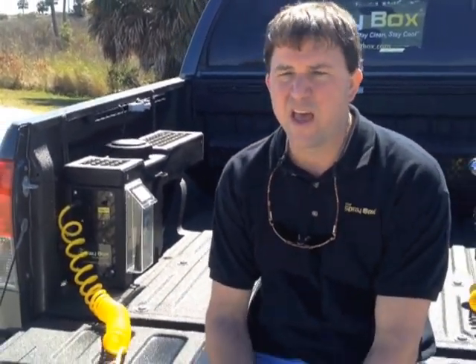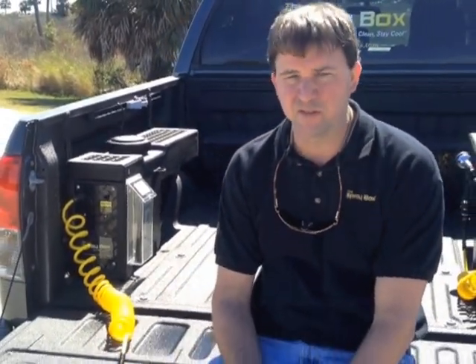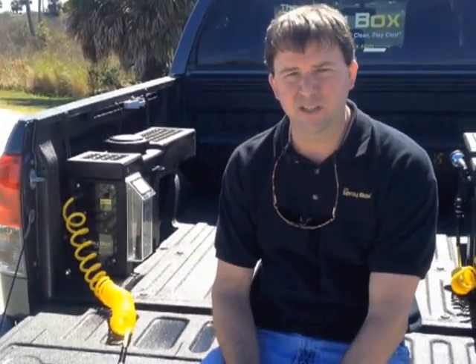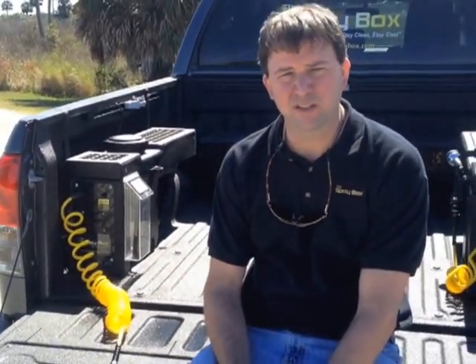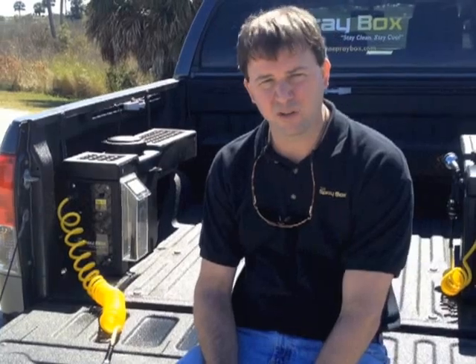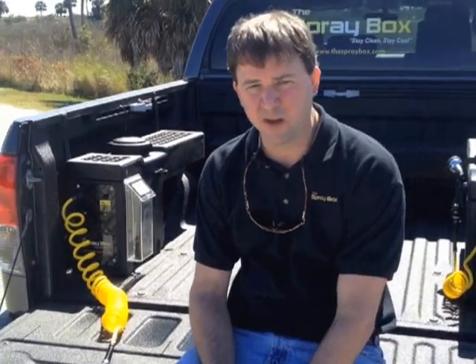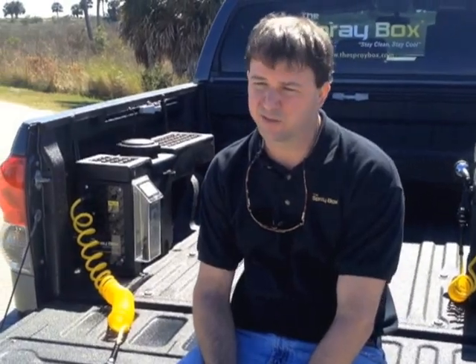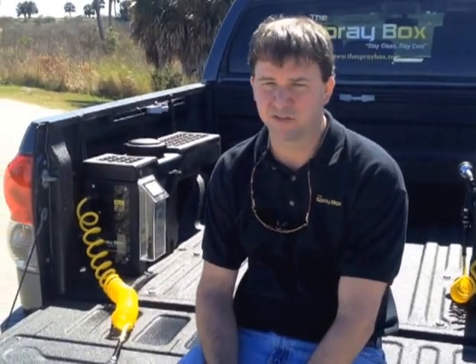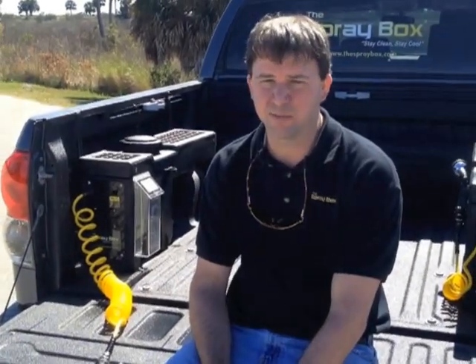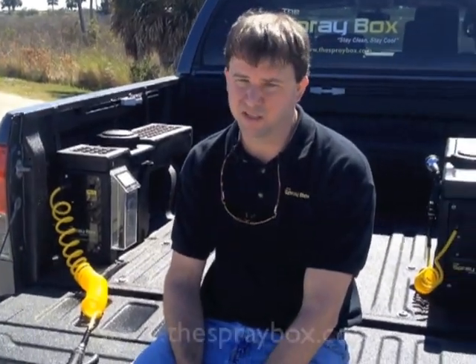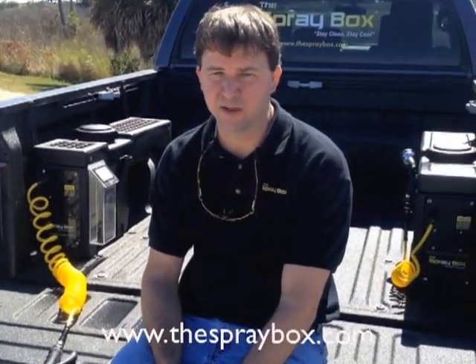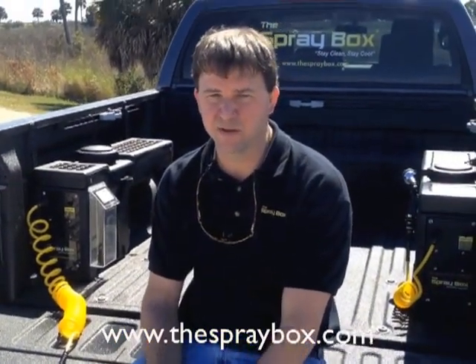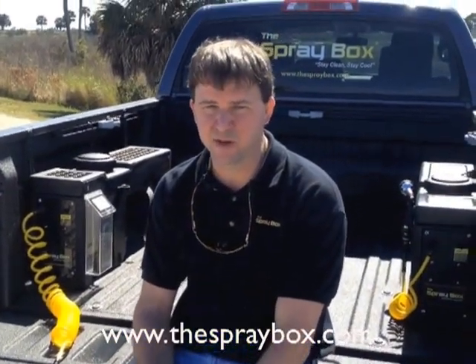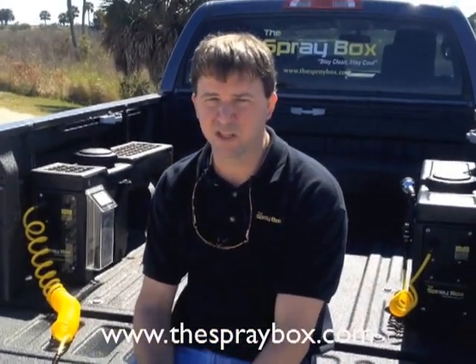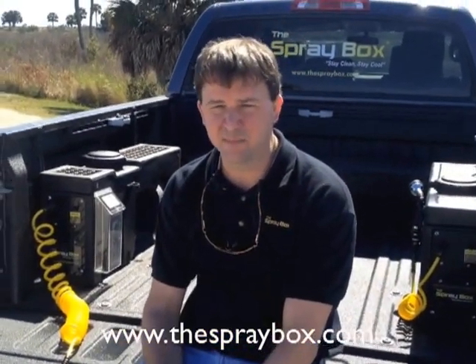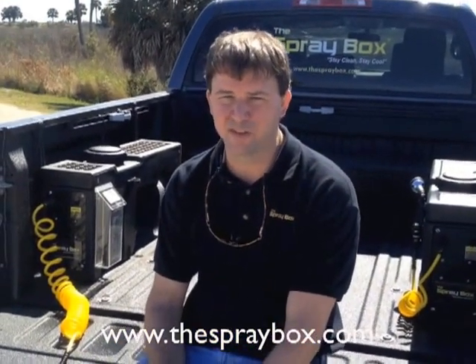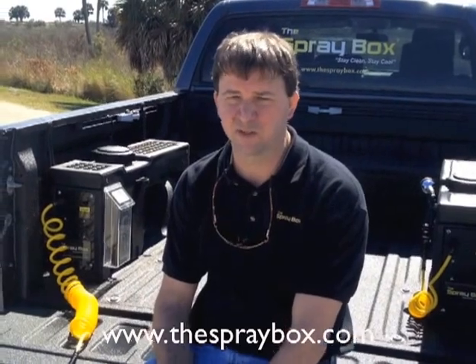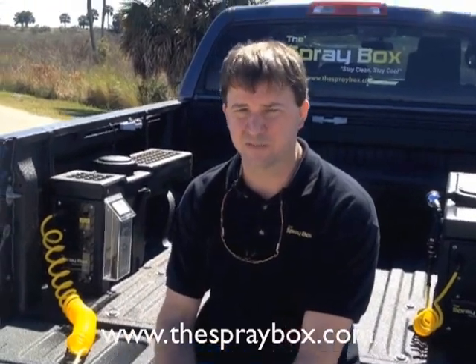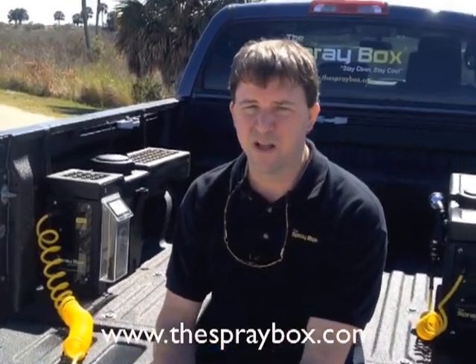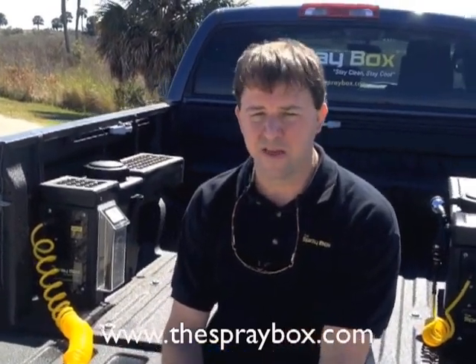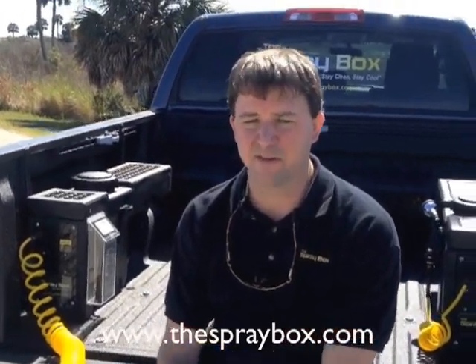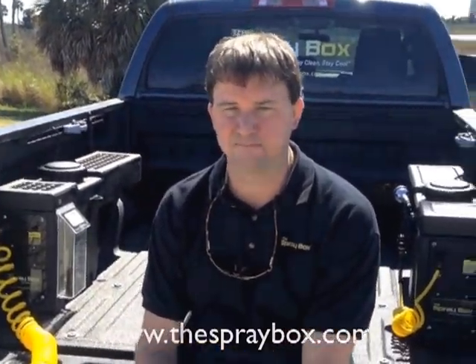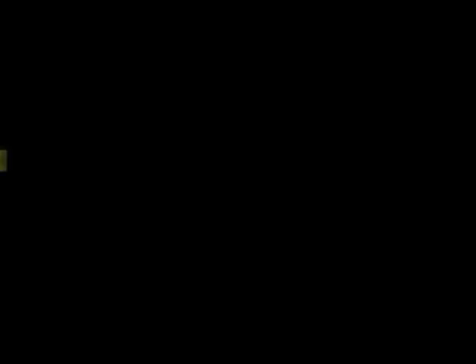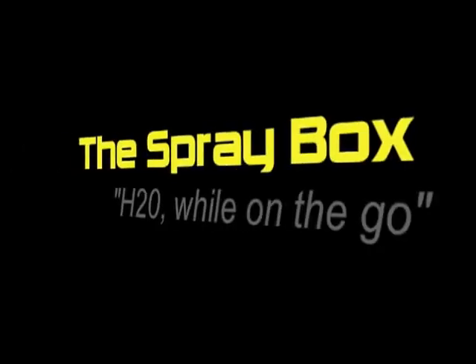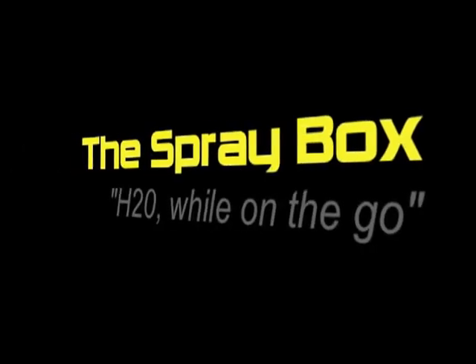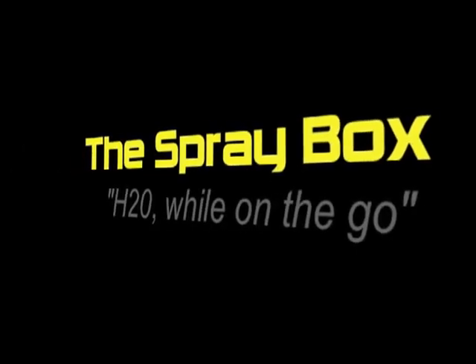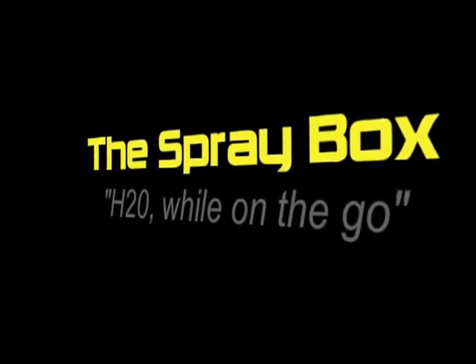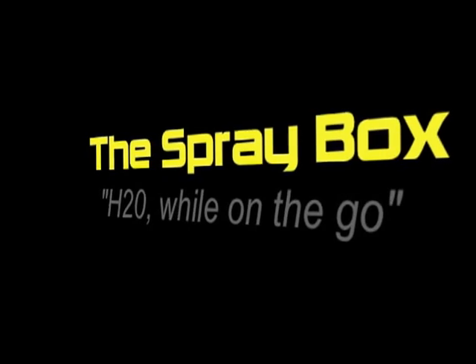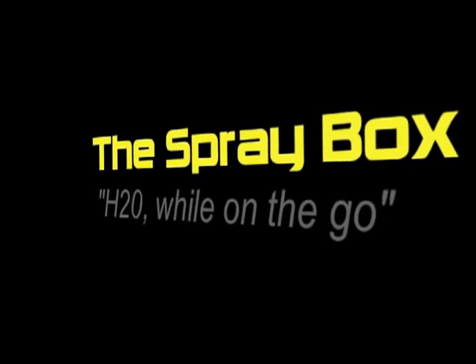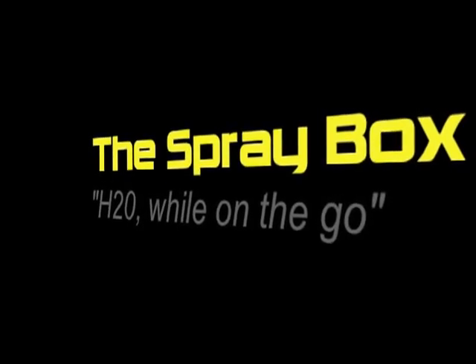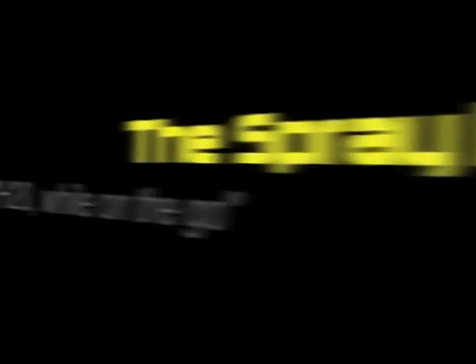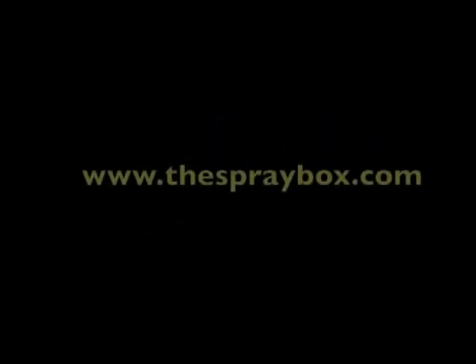If this is a product you would like to learn more about, you can visit us on our website at www.thespraybox.com or visit us on Facebook. Thank you for your time.